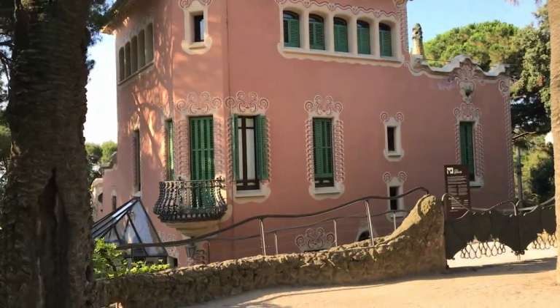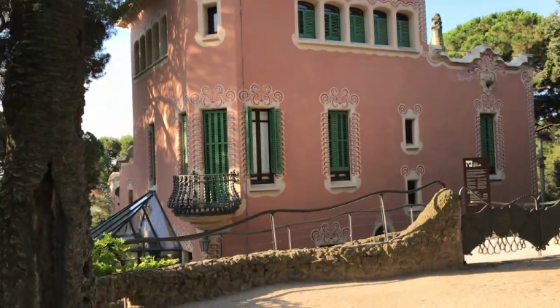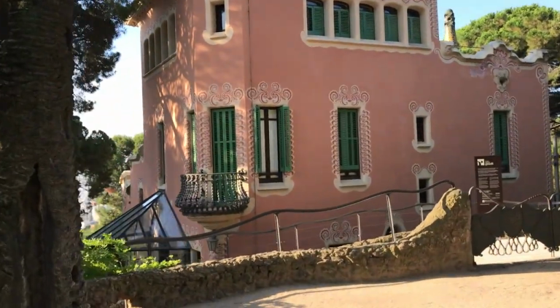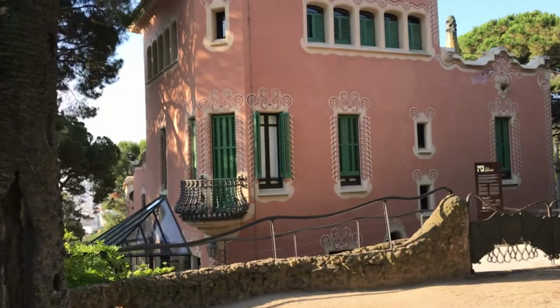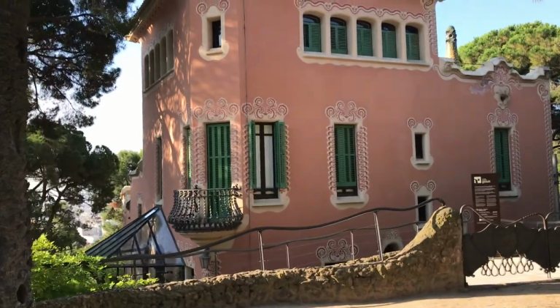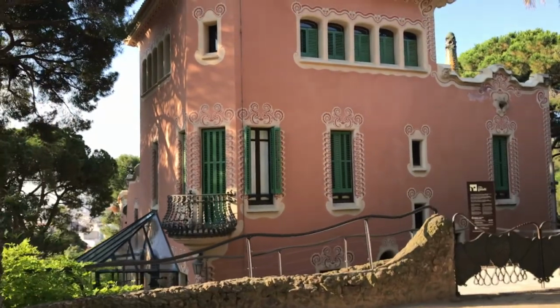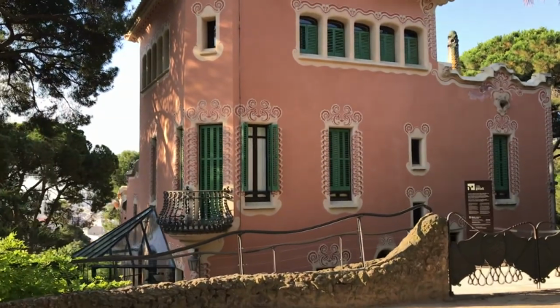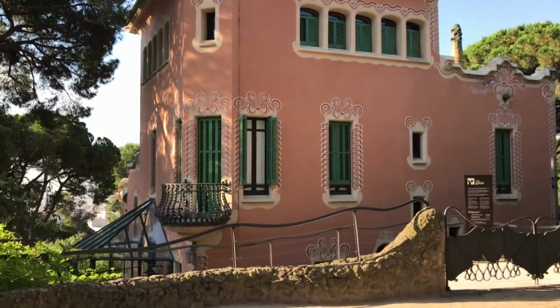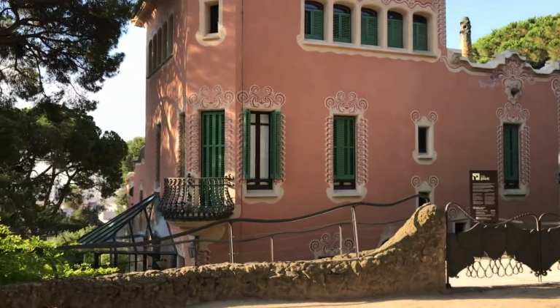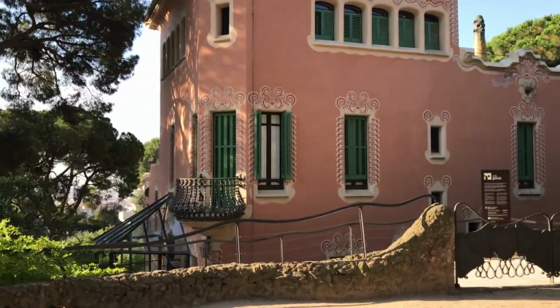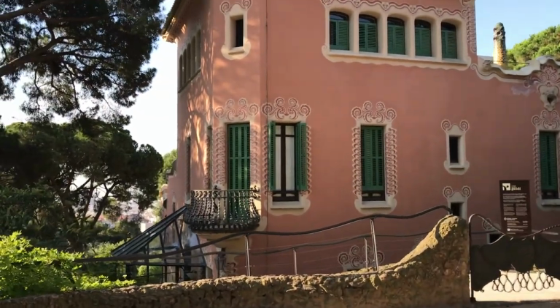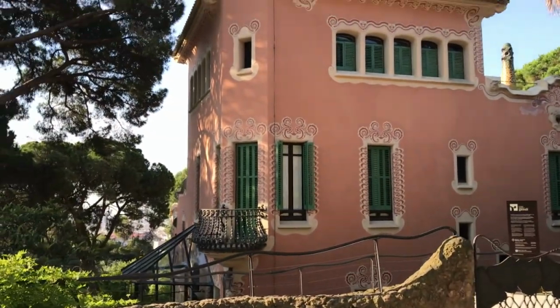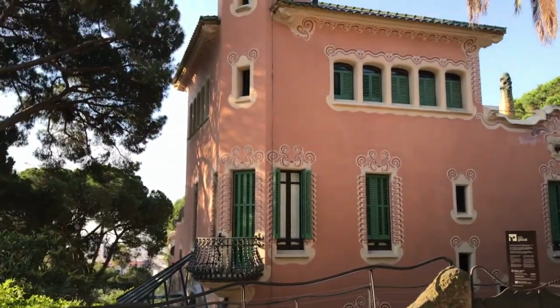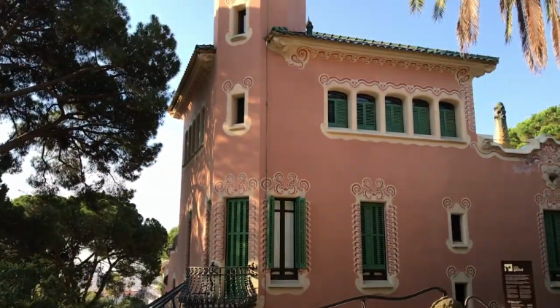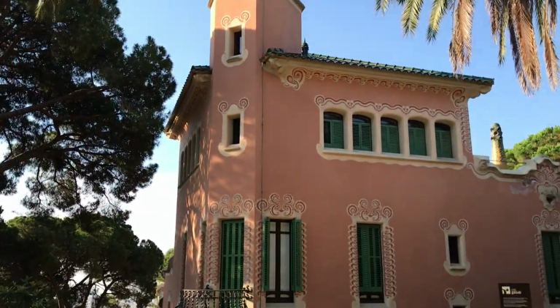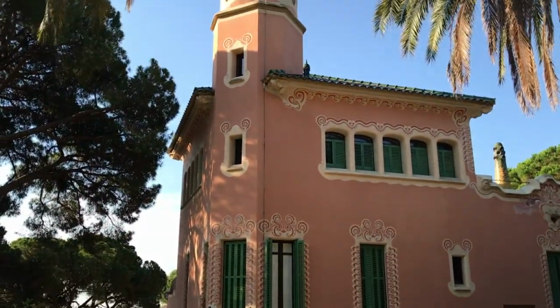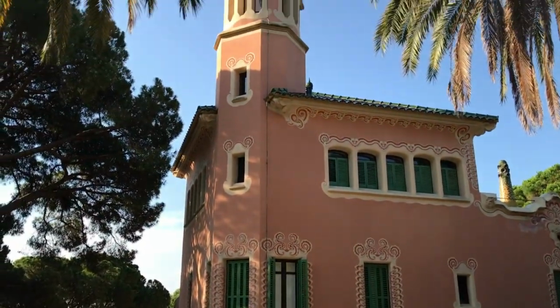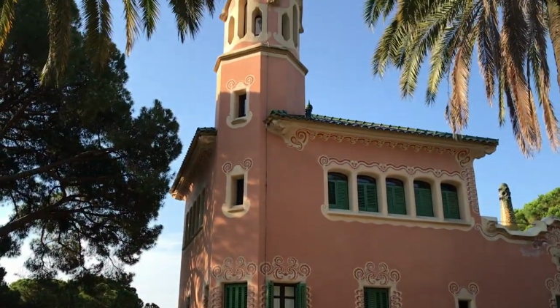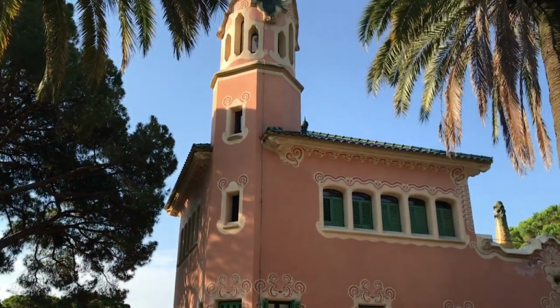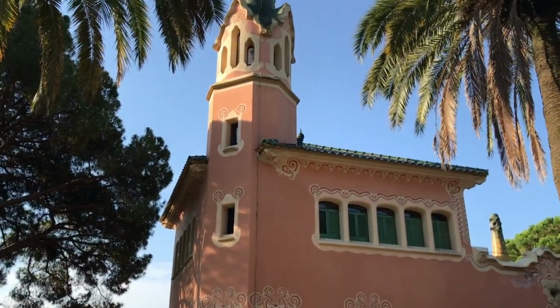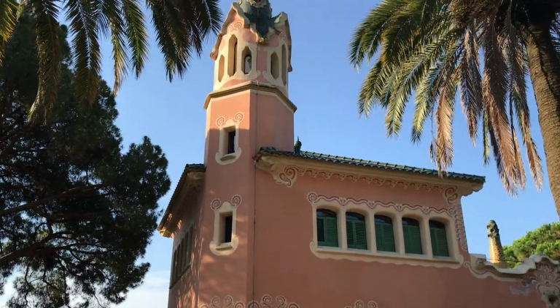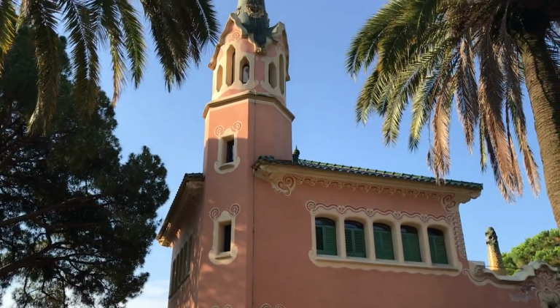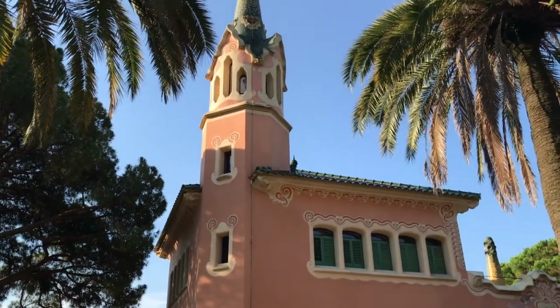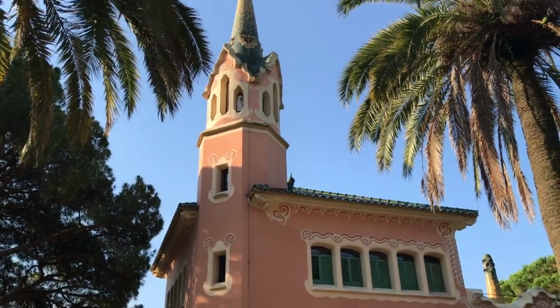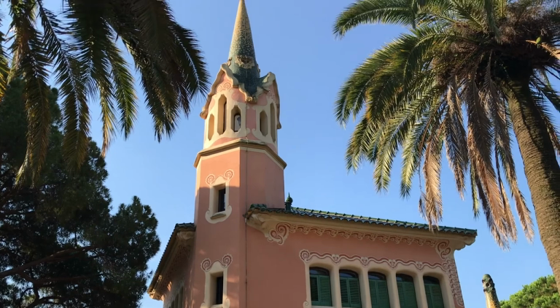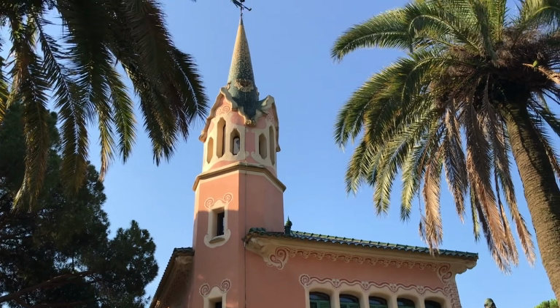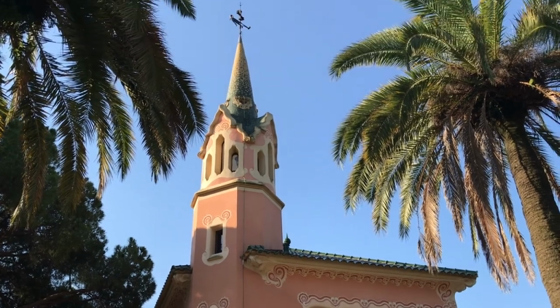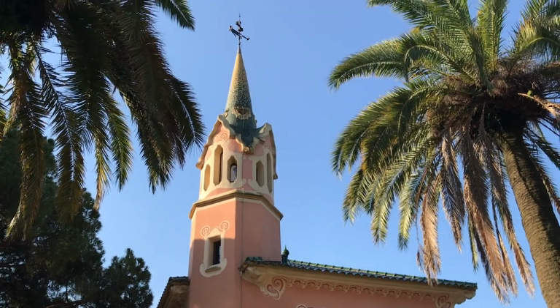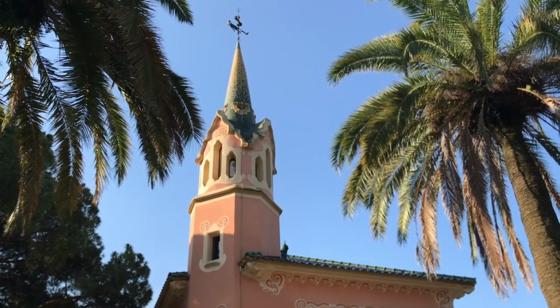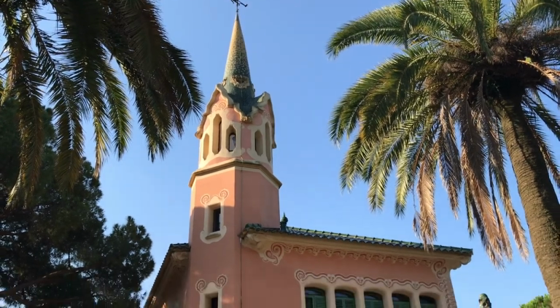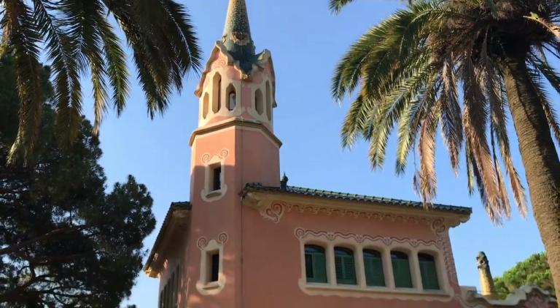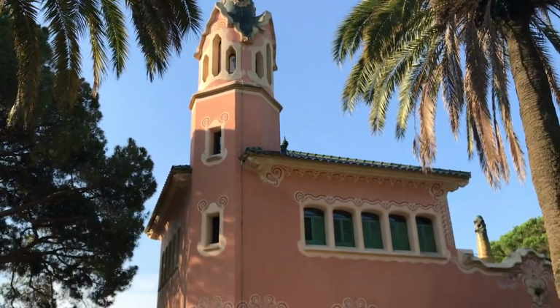Known as La Torre Rosa — the pink tower — this was Gaudí's residence for almost 20 years before he moved to the Sagrada Família.